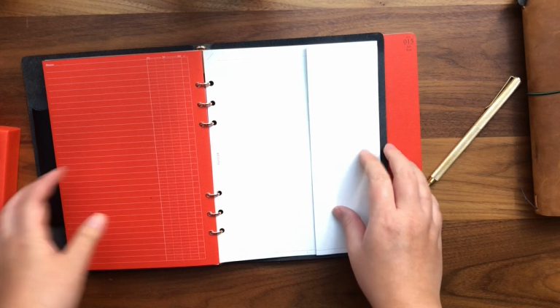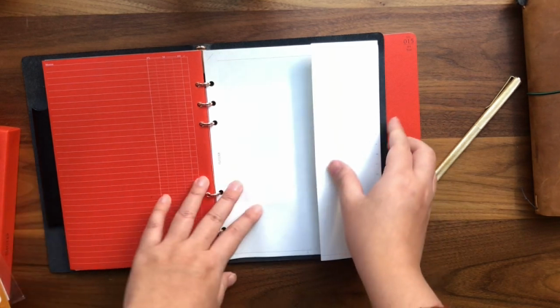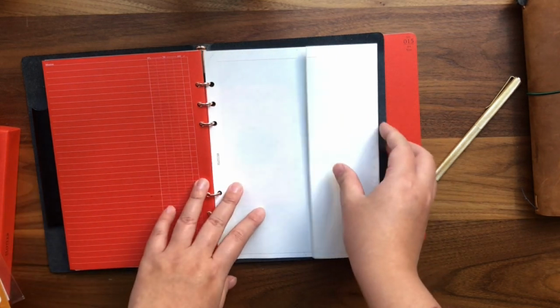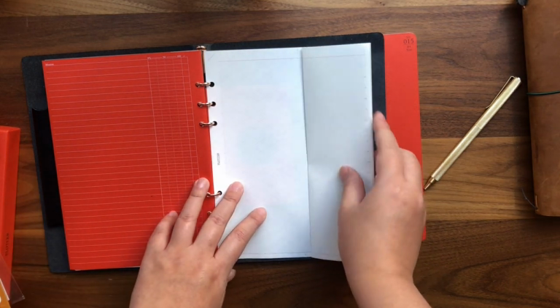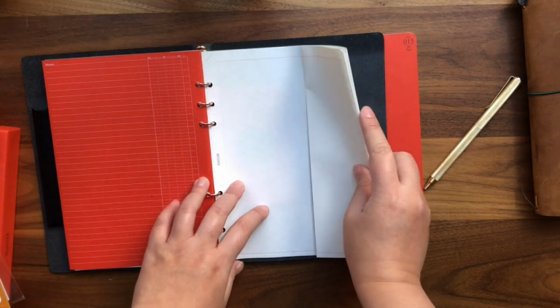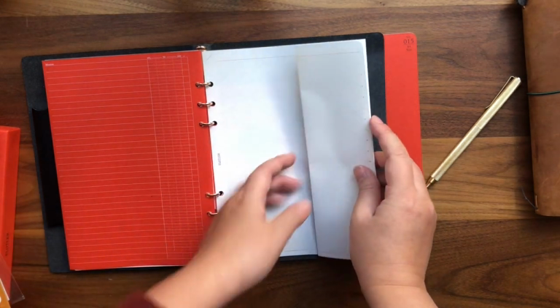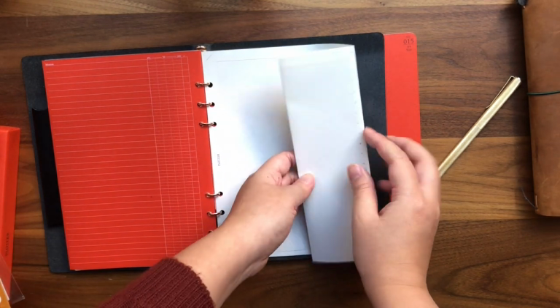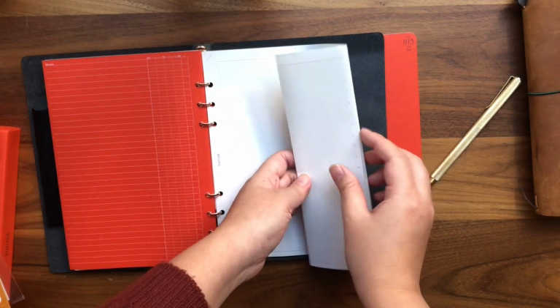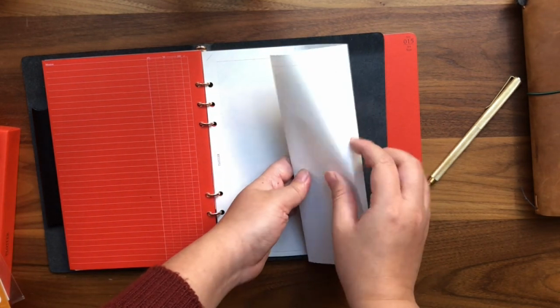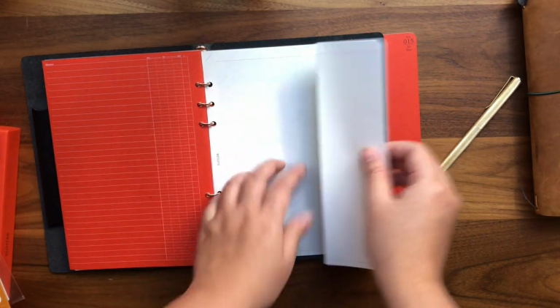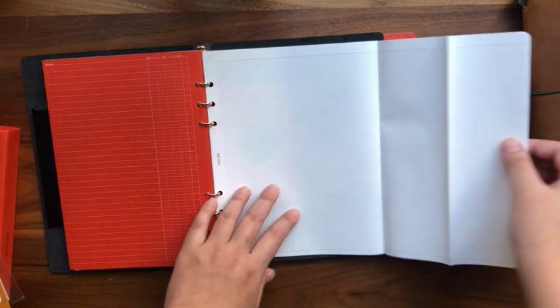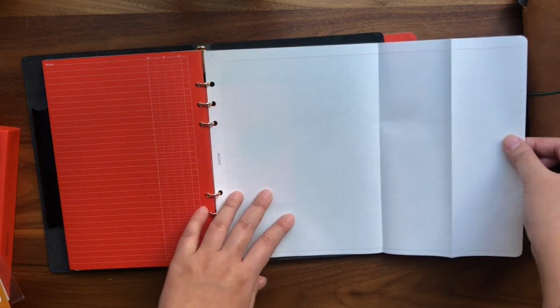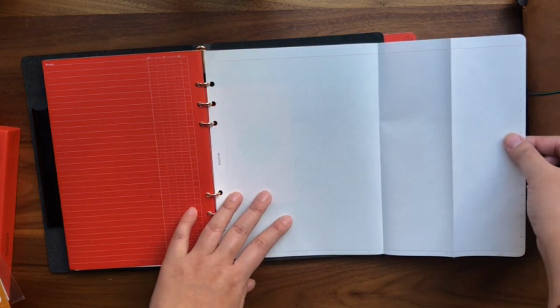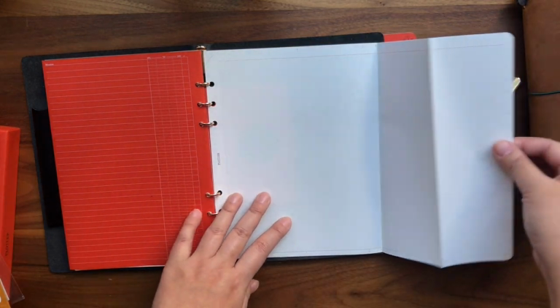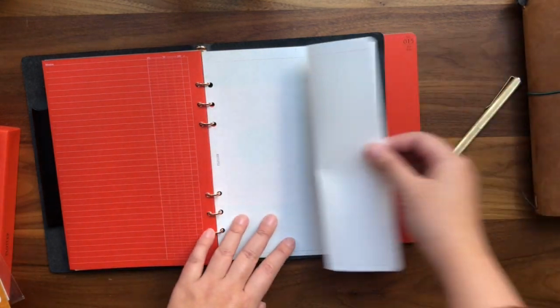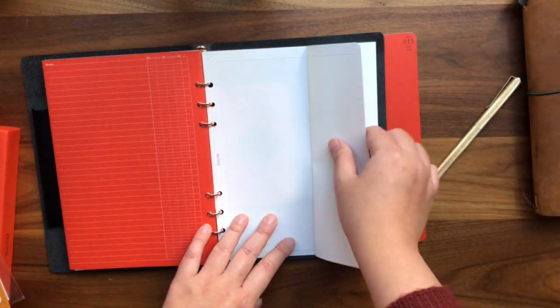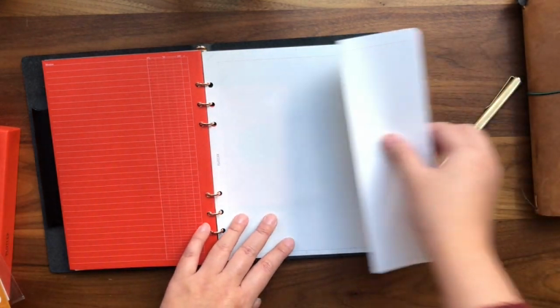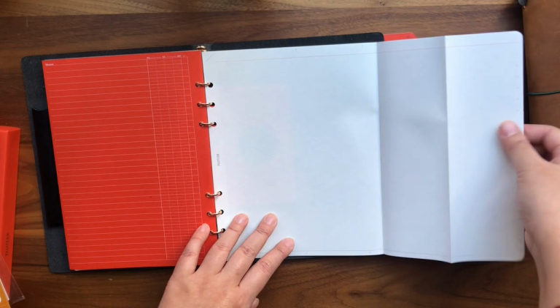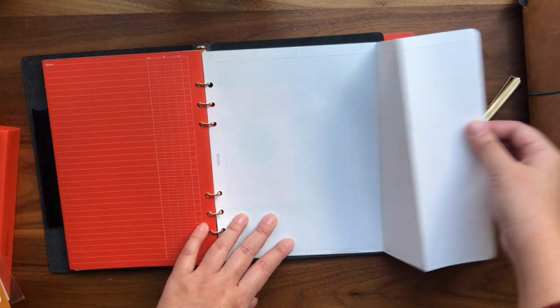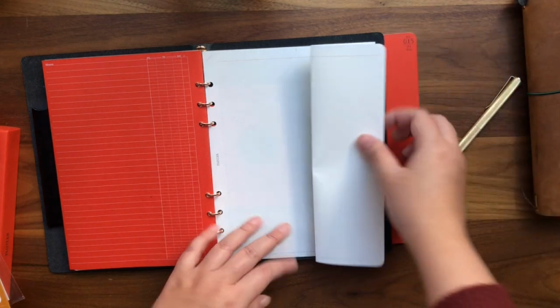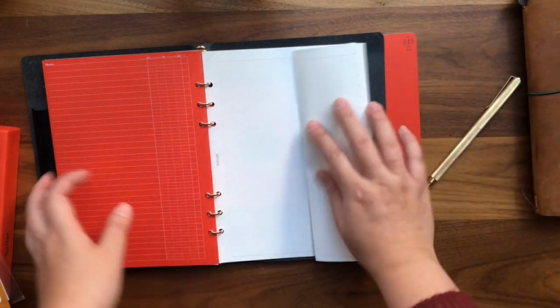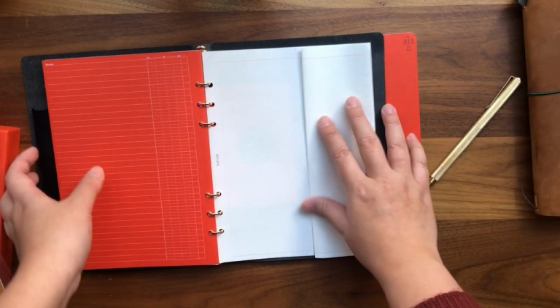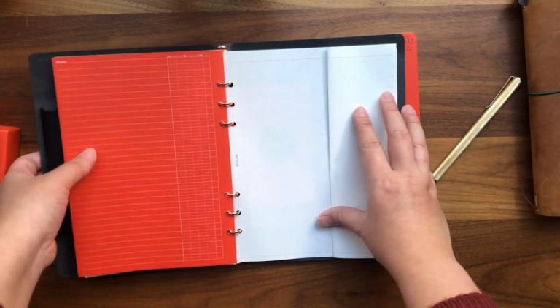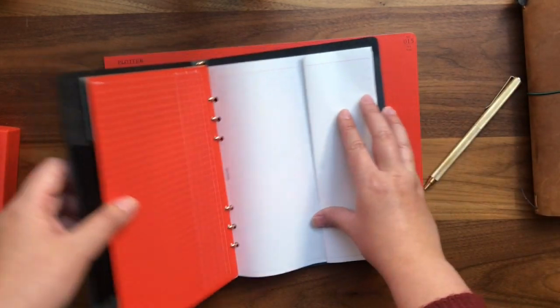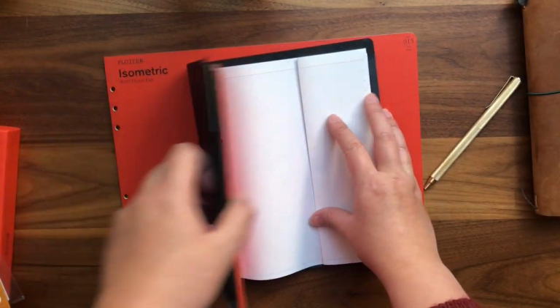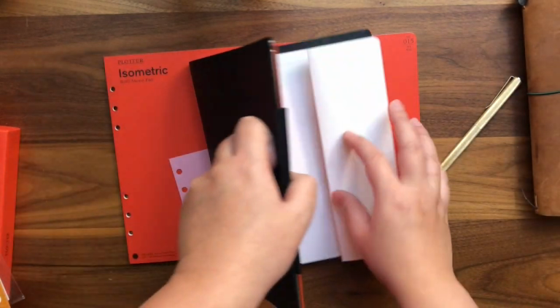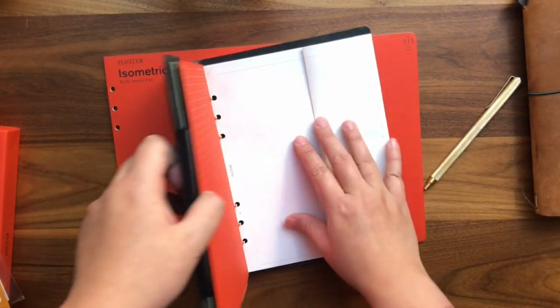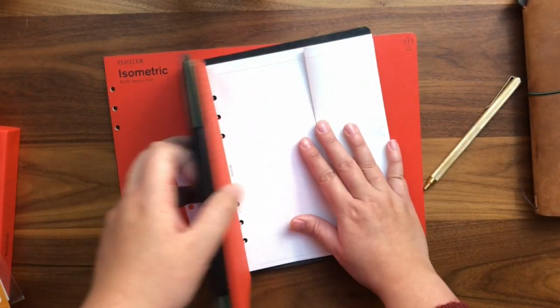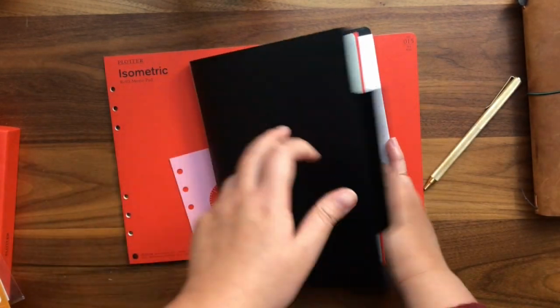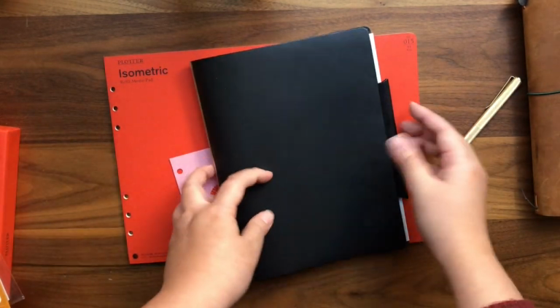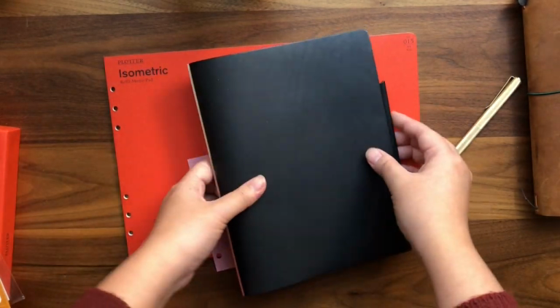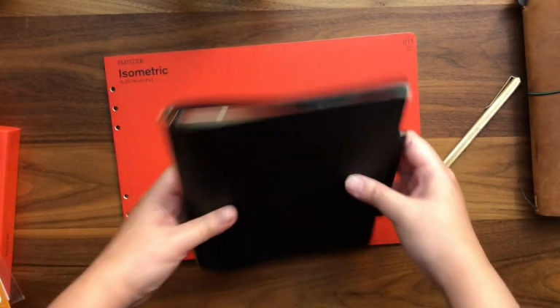Now you can have an expandable piece of A4 paper inside the organizer. What great design!